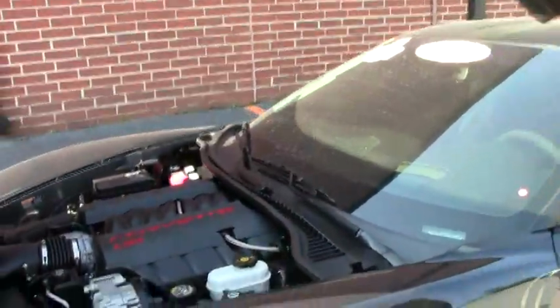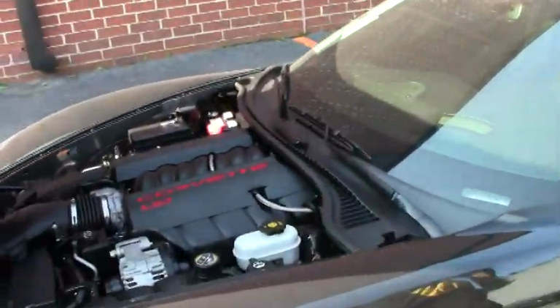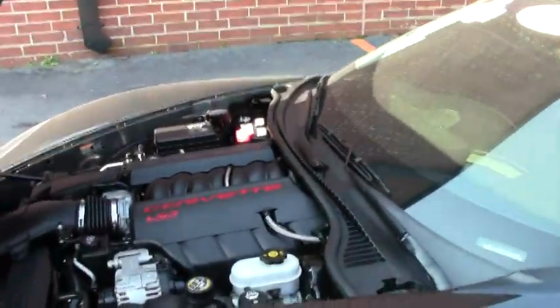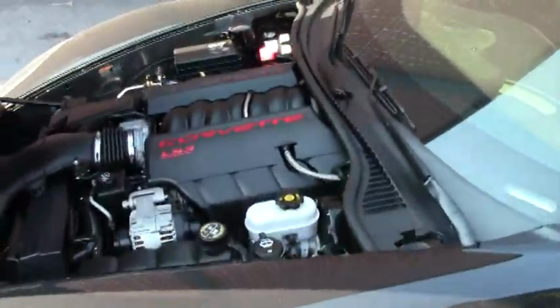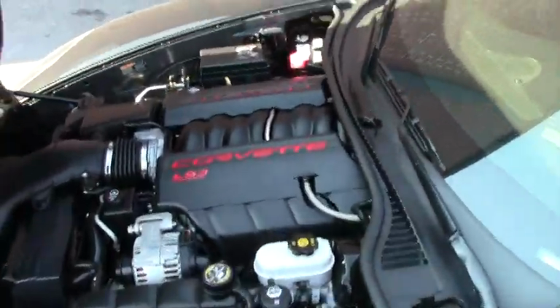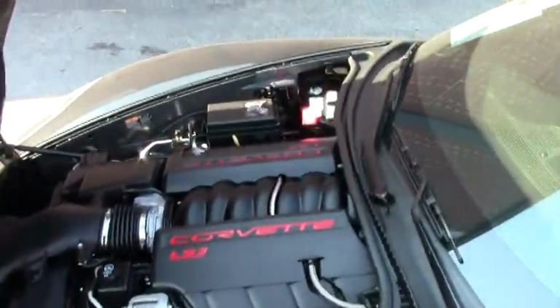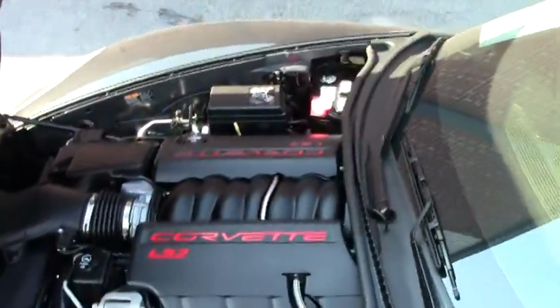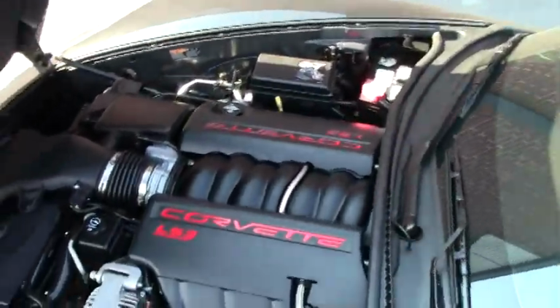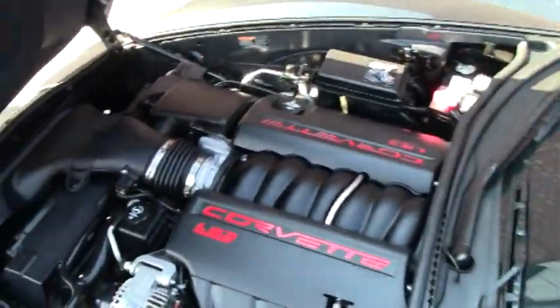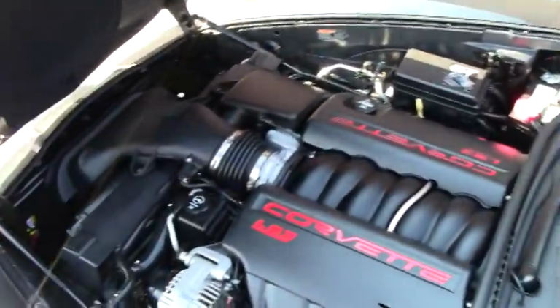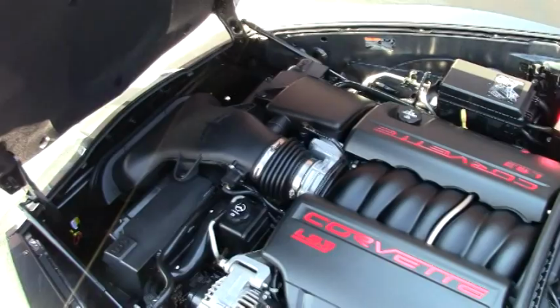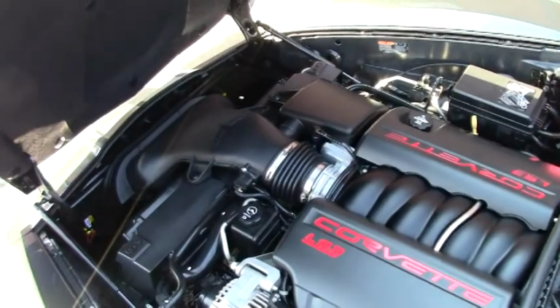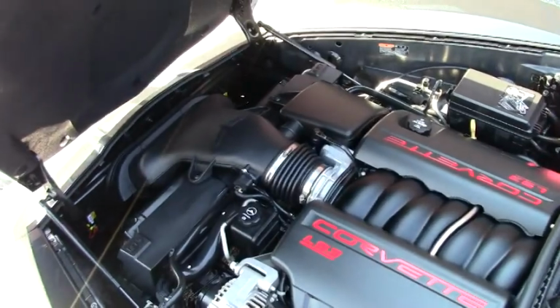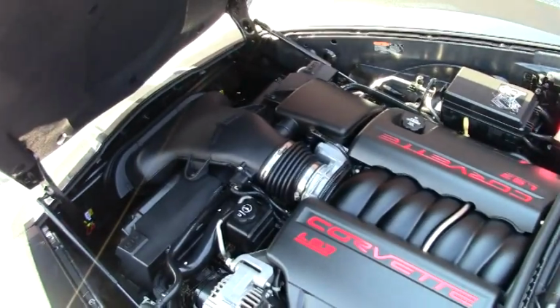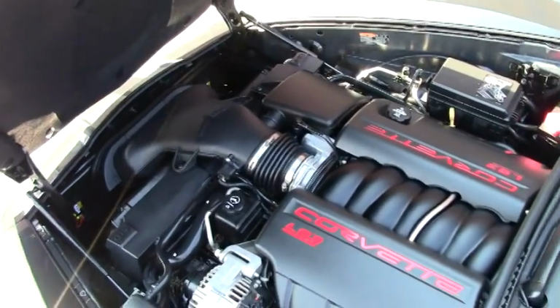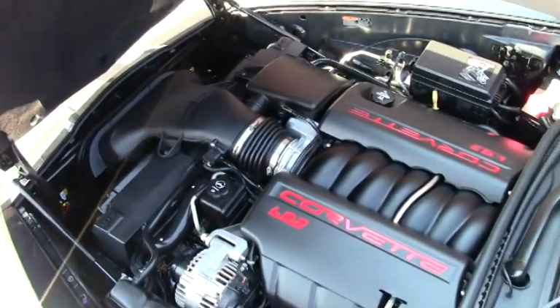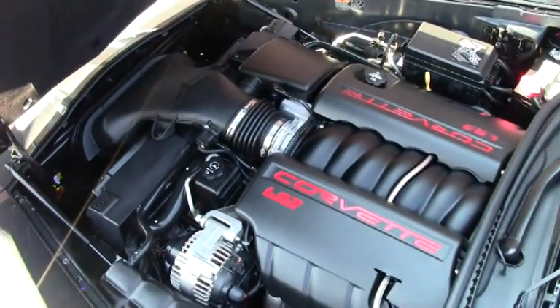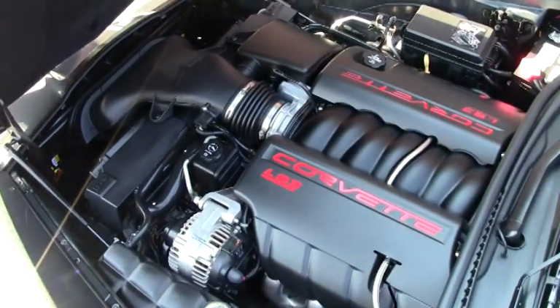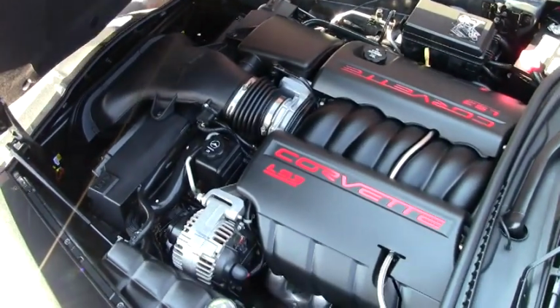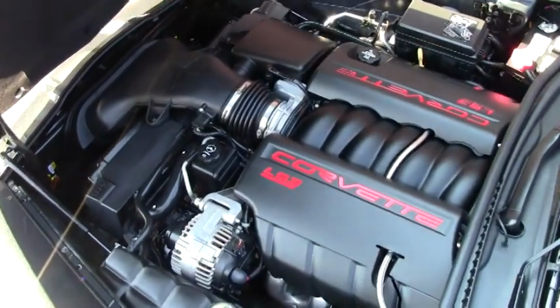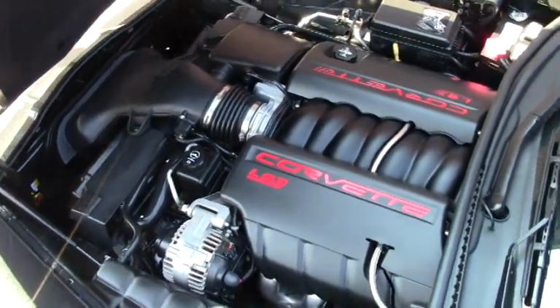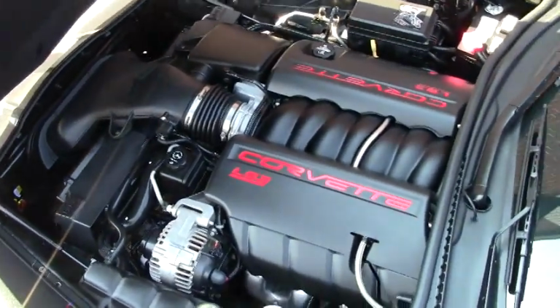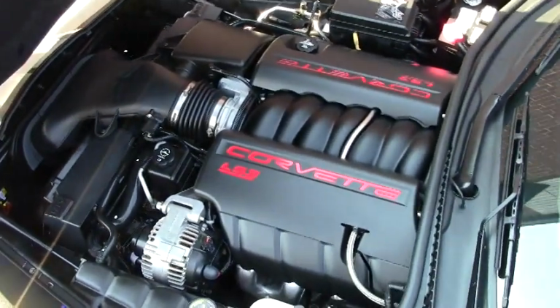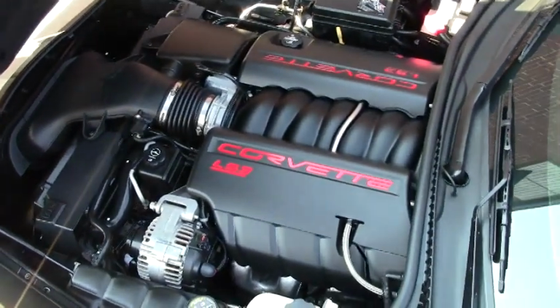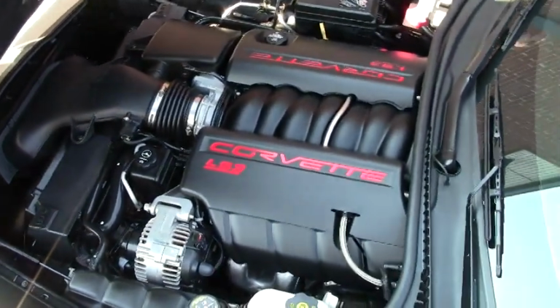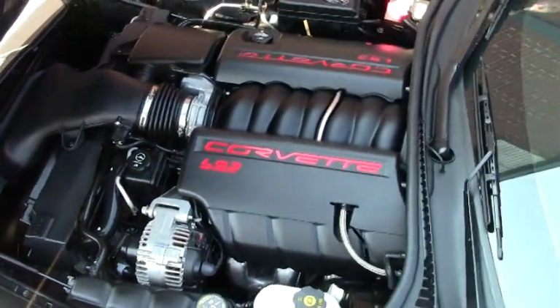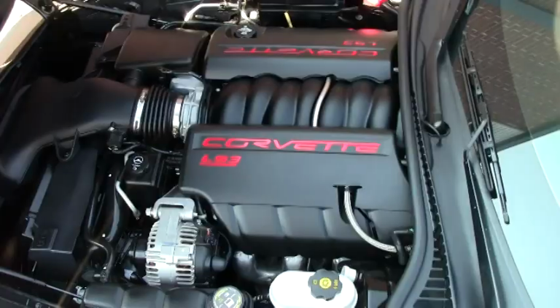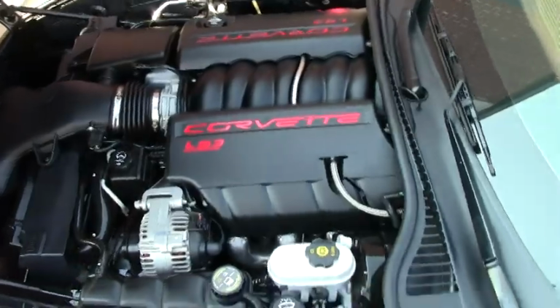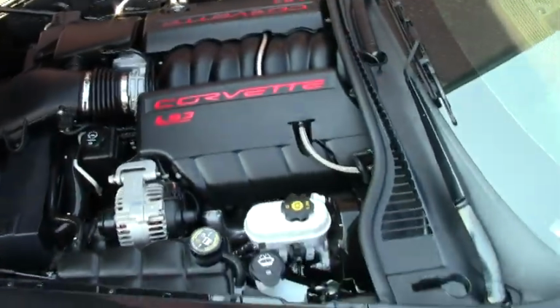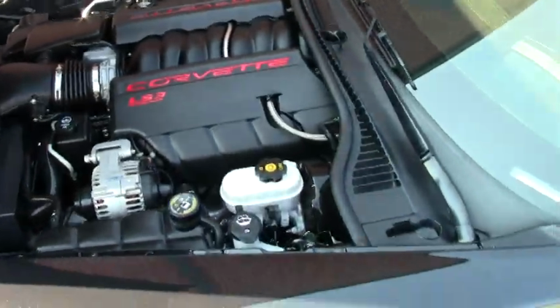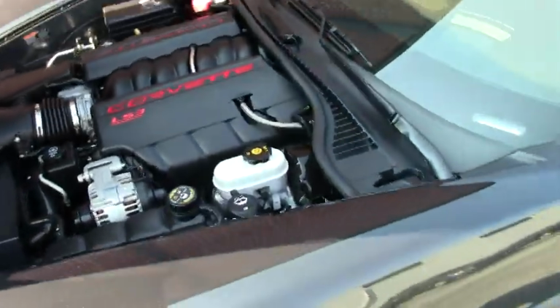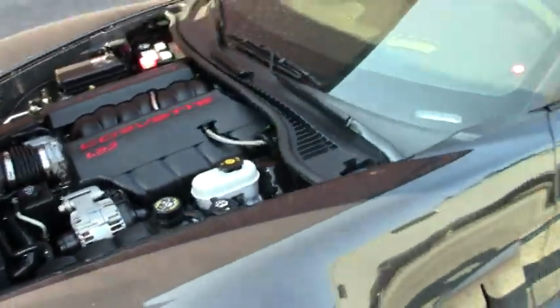Of course the Grand Sport with the LS3 — 436 horsepower in this one because of the dual mode exhaust. This is also an F55 magnetic ride control car.